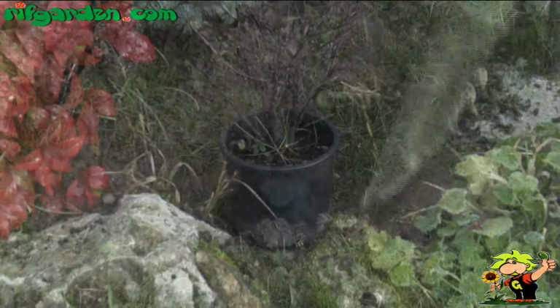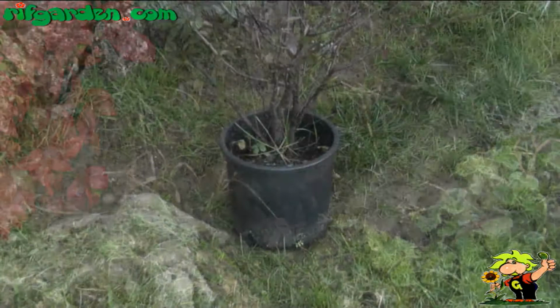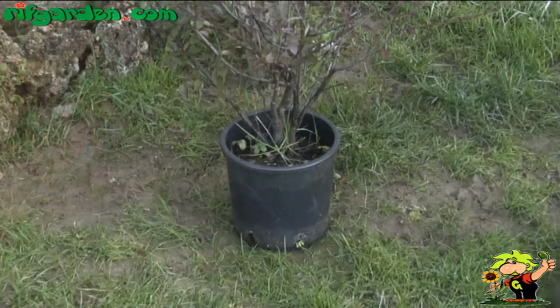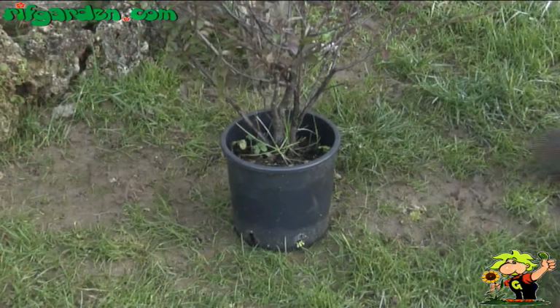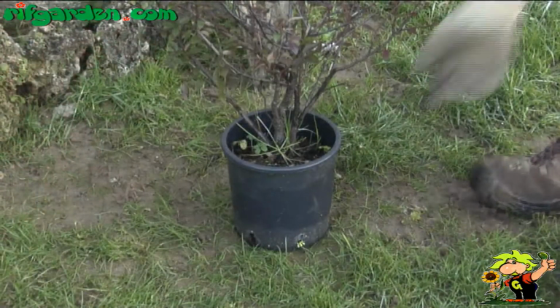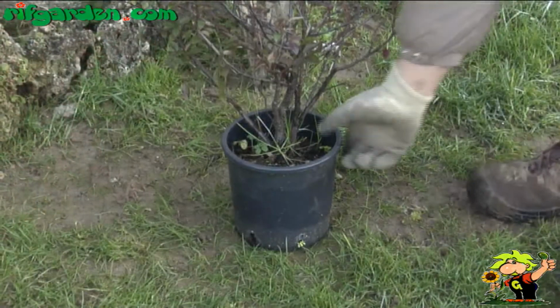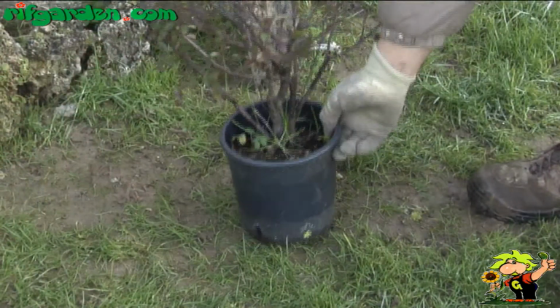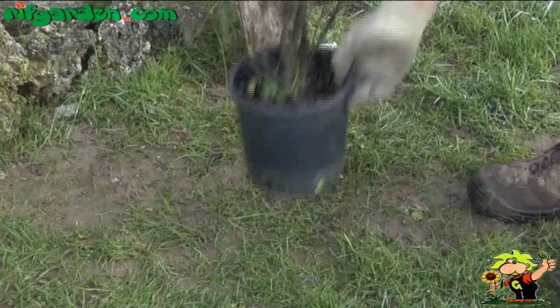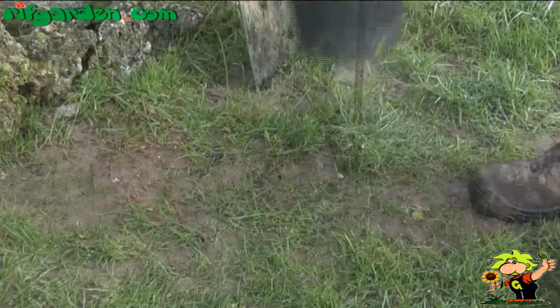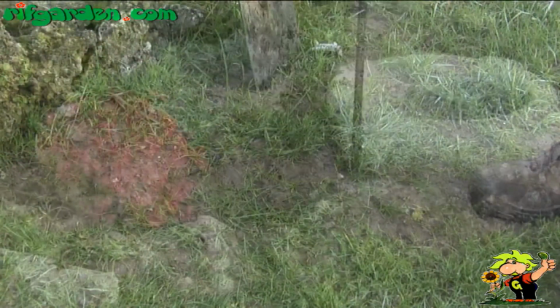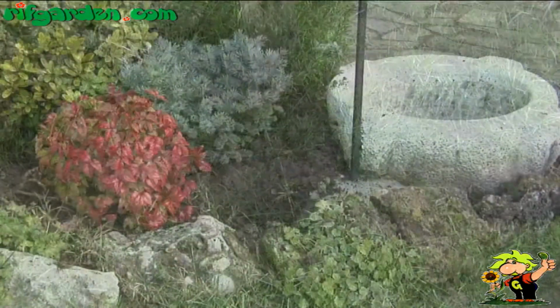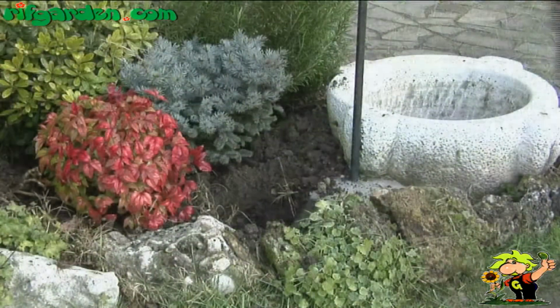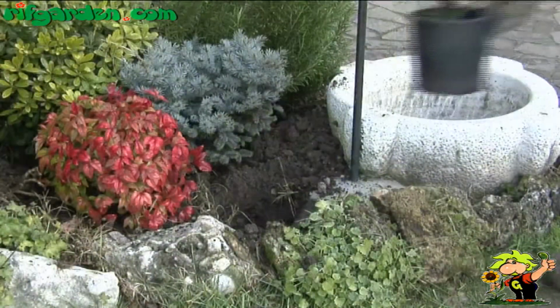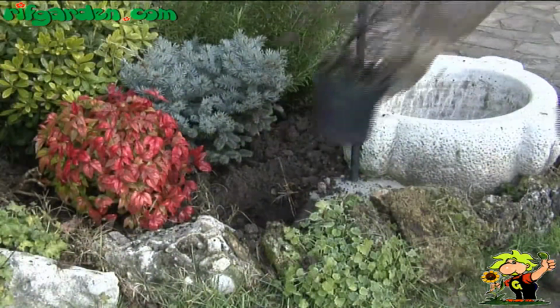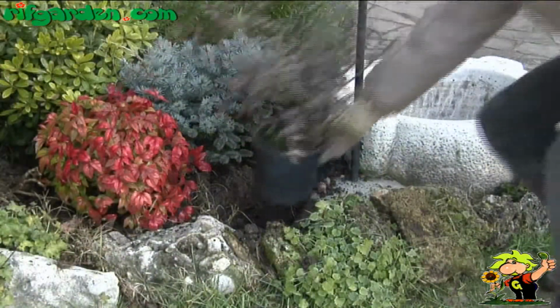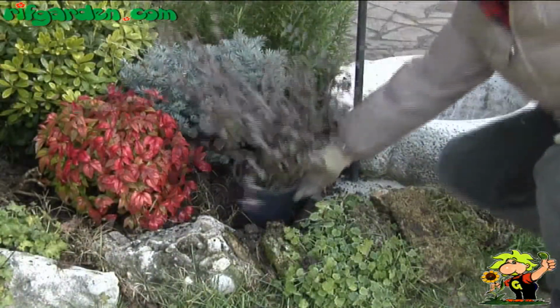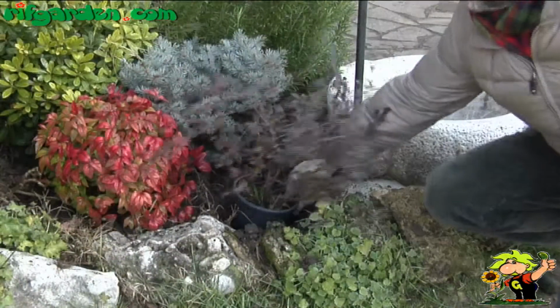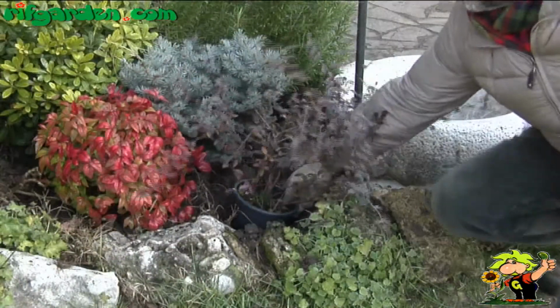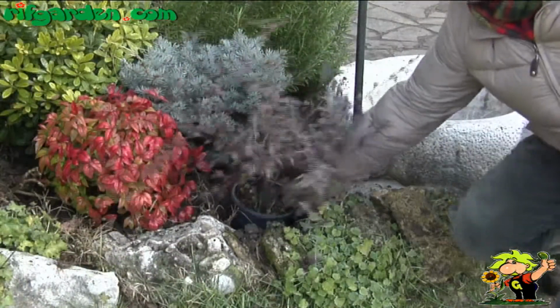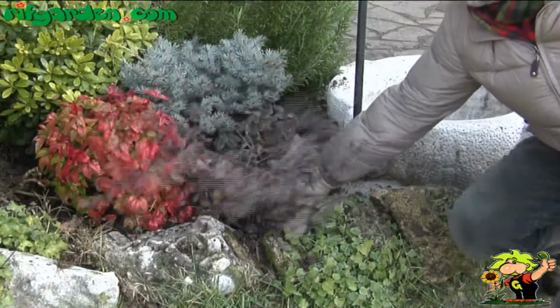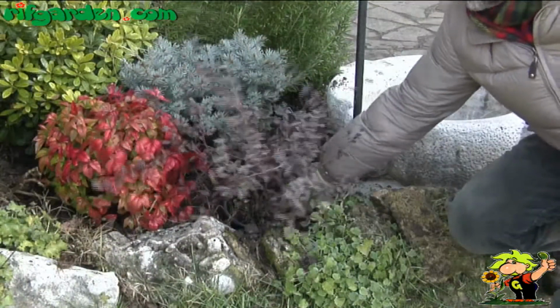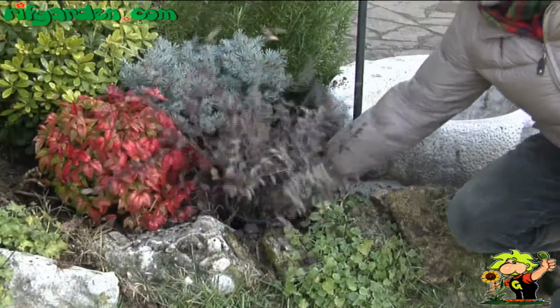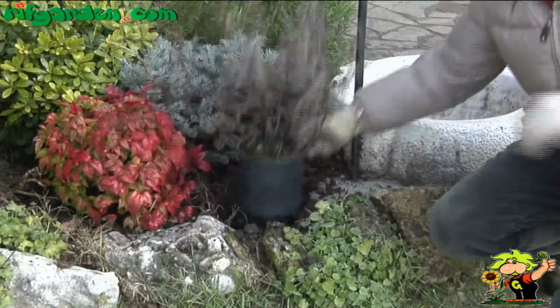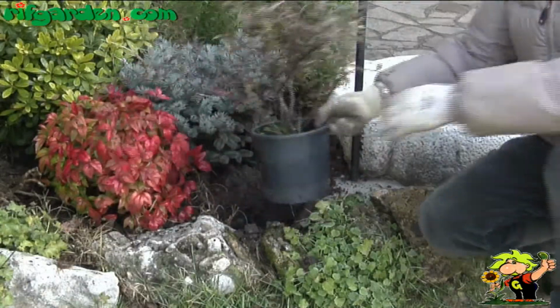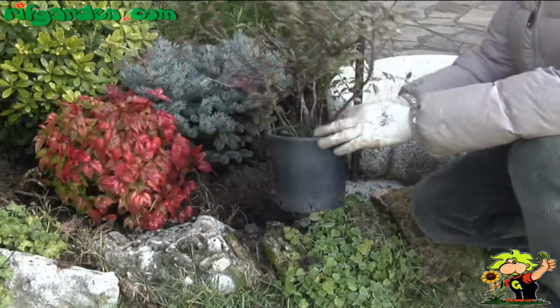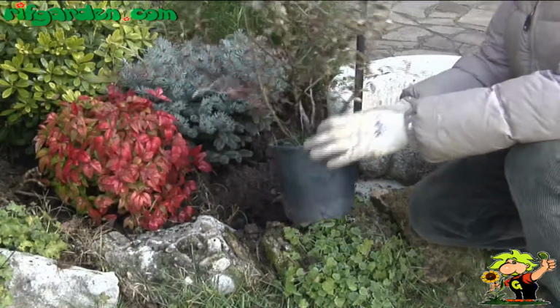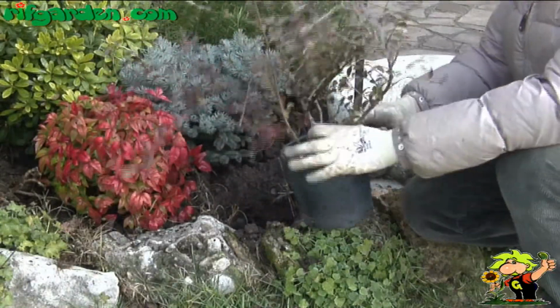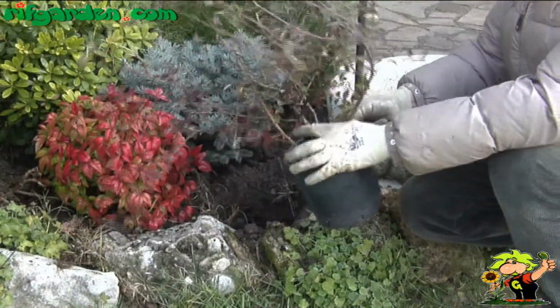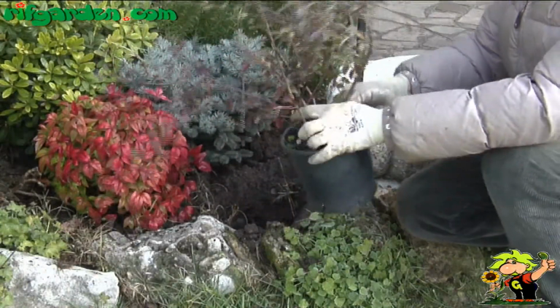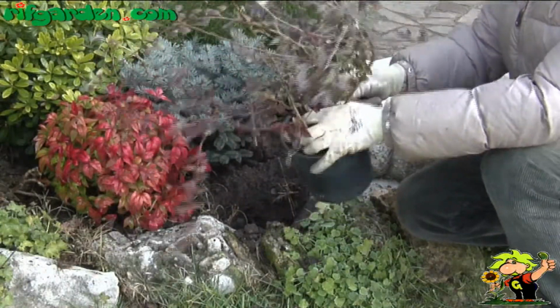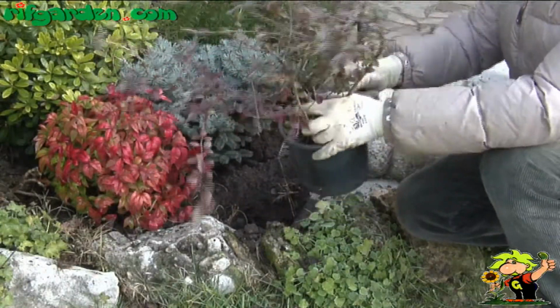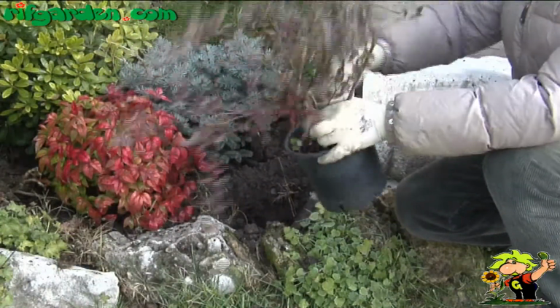The young plants should be watered when planted, and then it is good to moisten the soil during the summer, but only after you are sure that it has dried out fully.